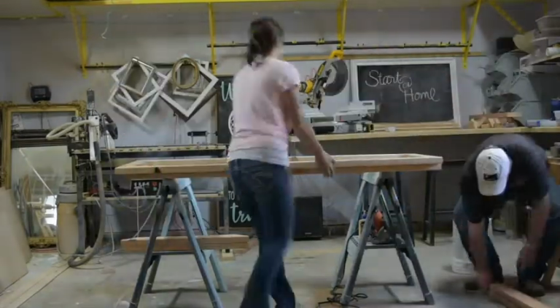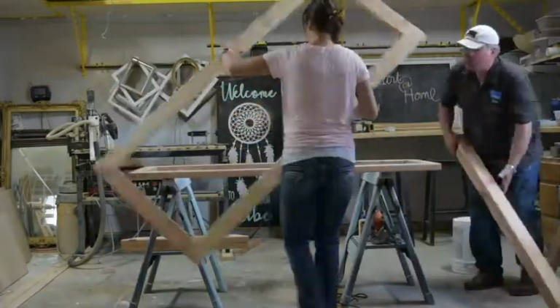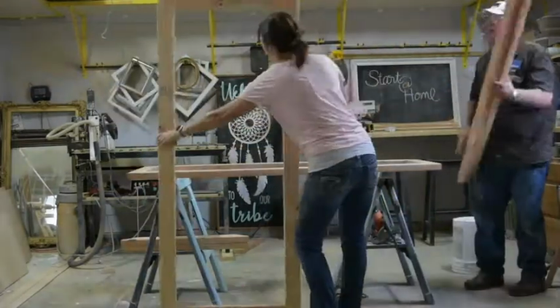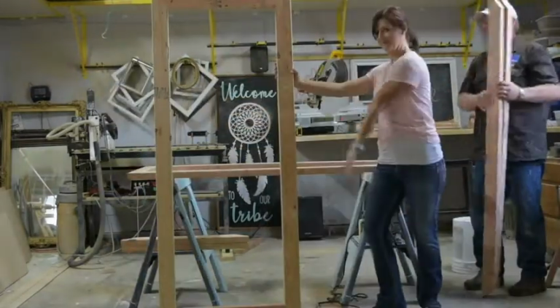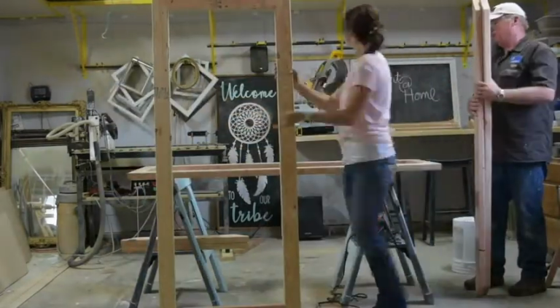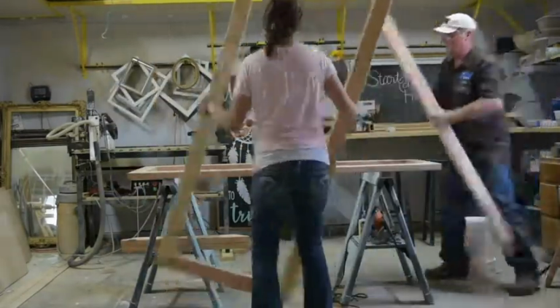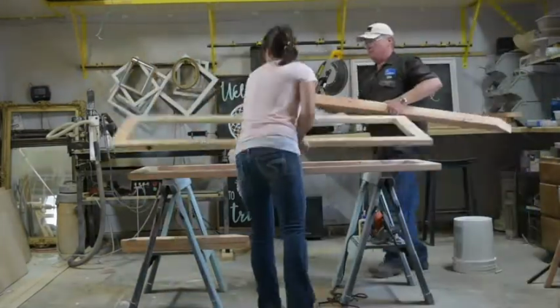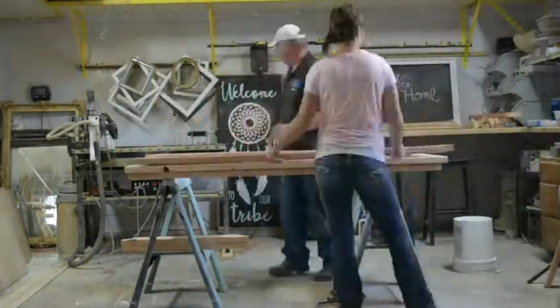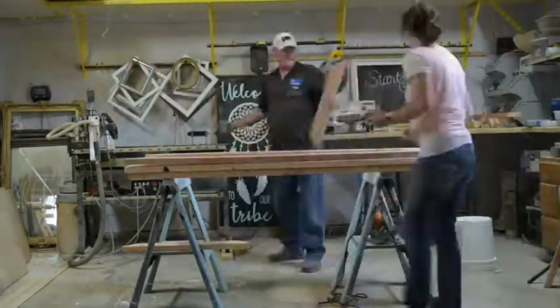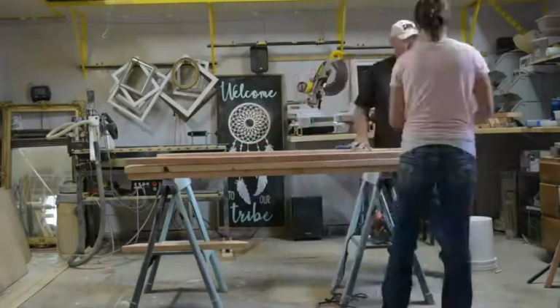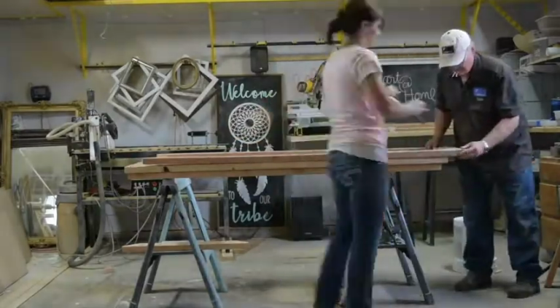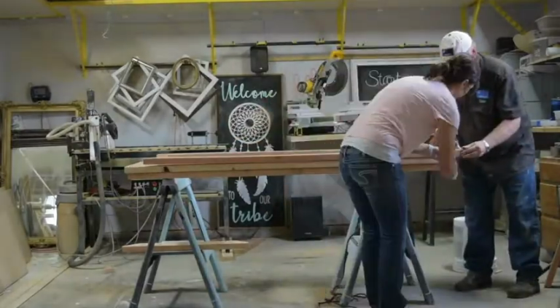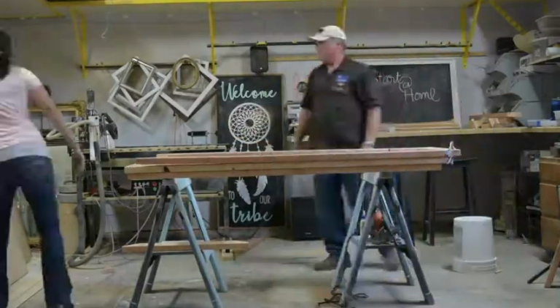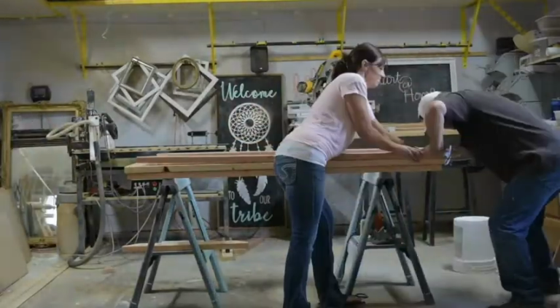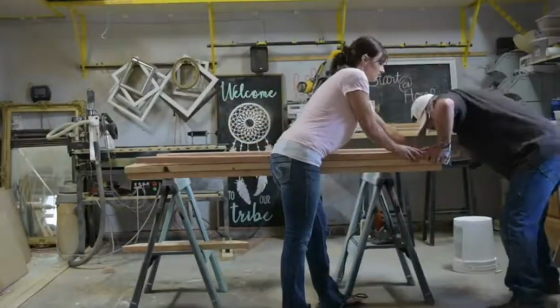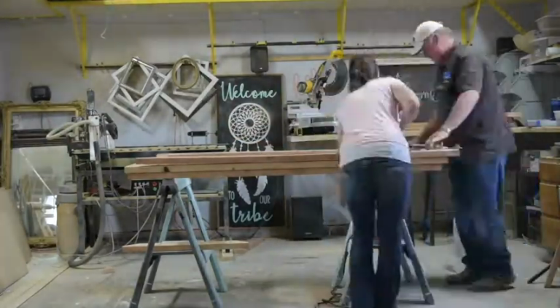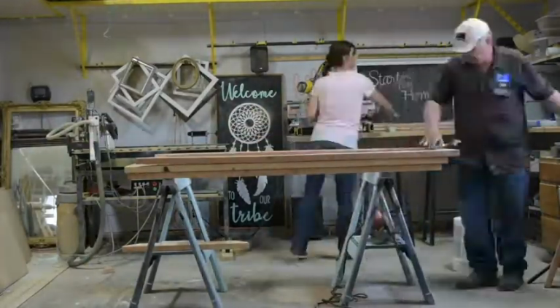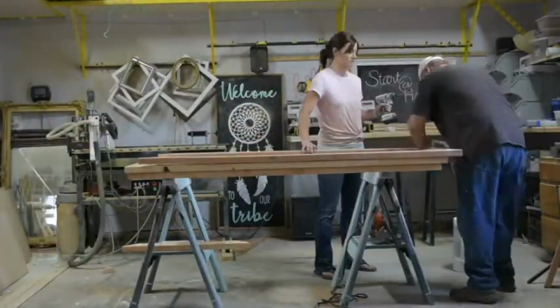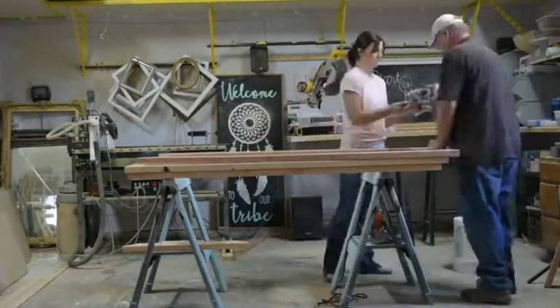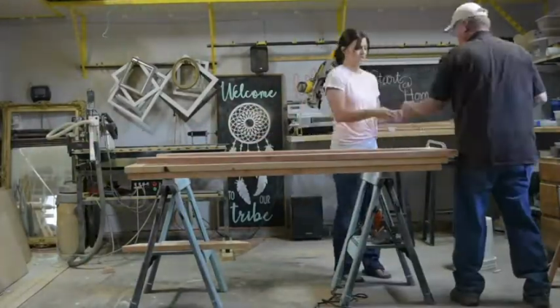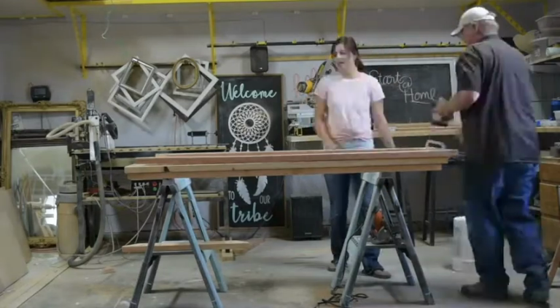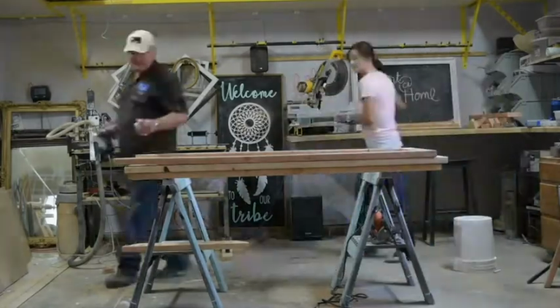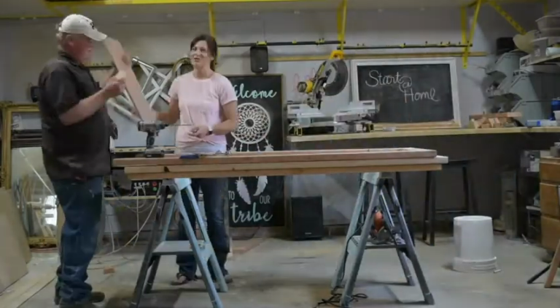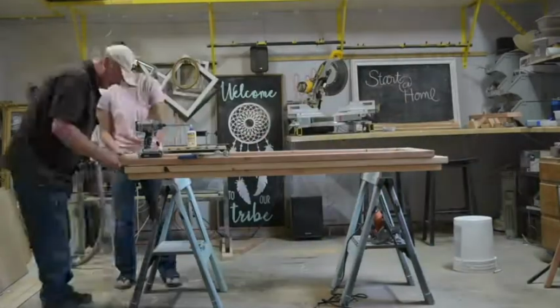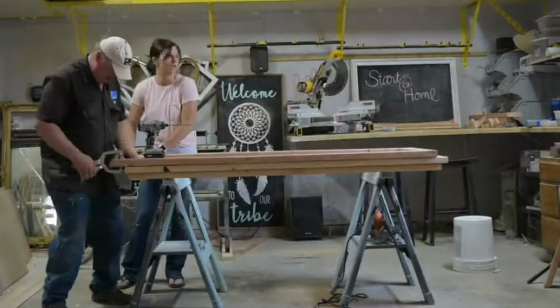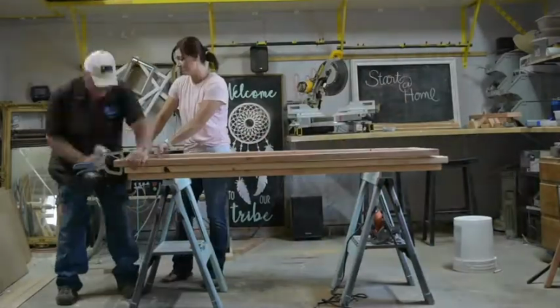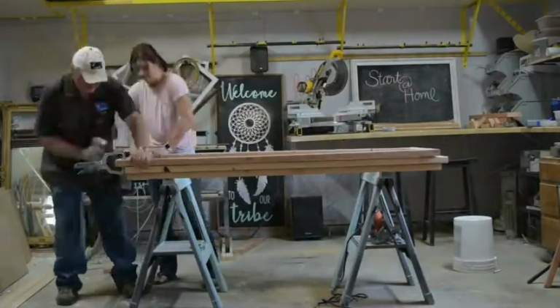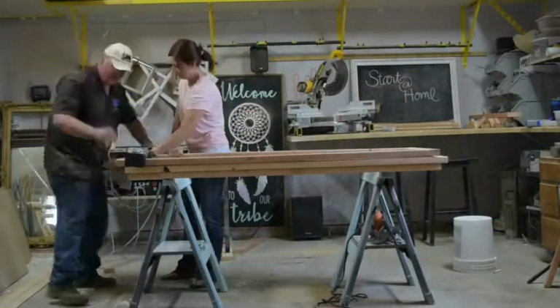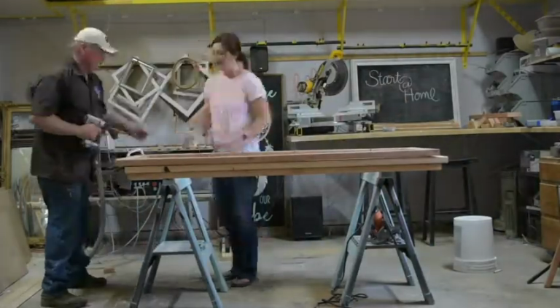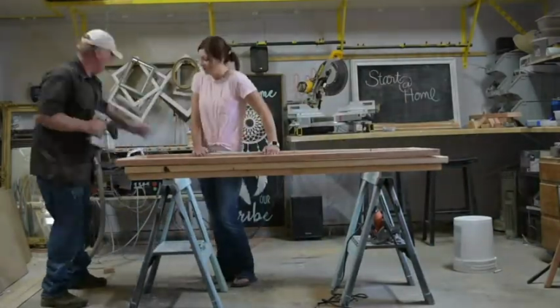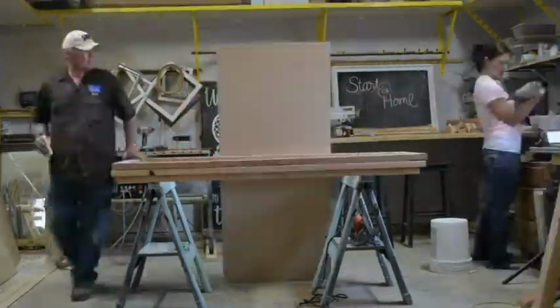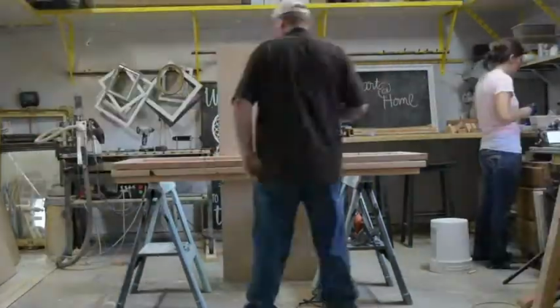Now that we have finished the top and bottom frames we will put together the middle shelf. For this shelf we used two 60 inch long 2x4s and two 27 inch long 2x4s and assembled them the same way as our top and bottom frames.